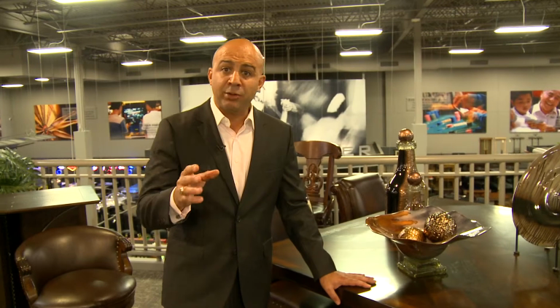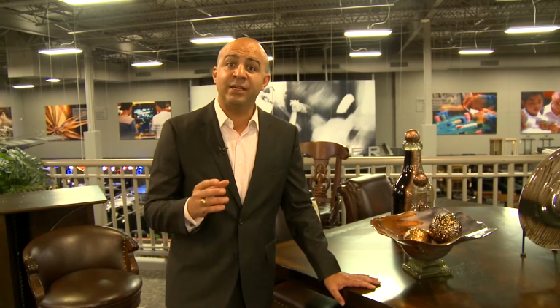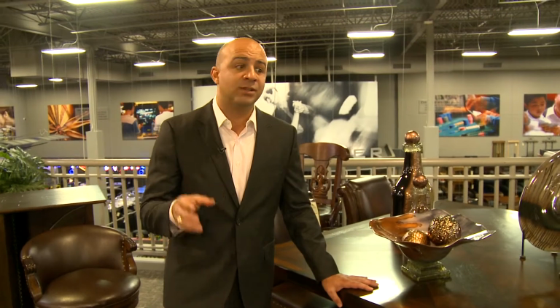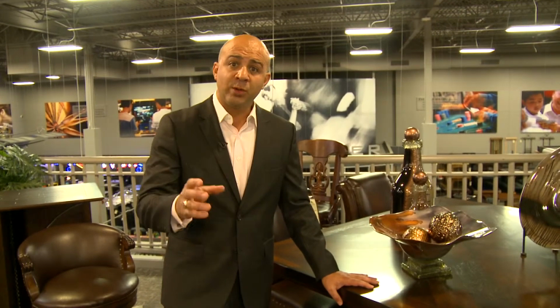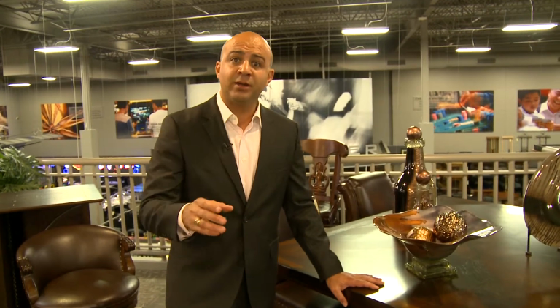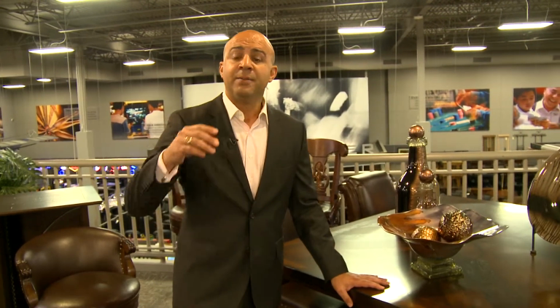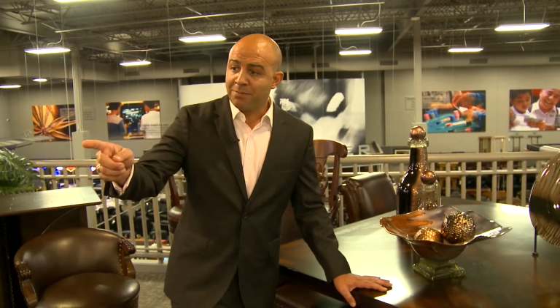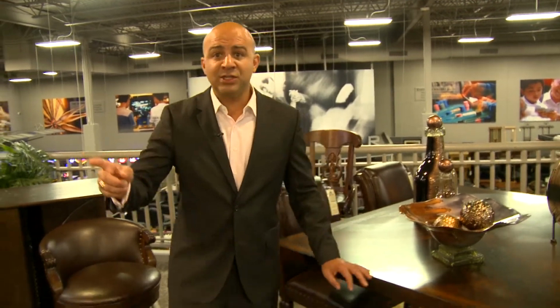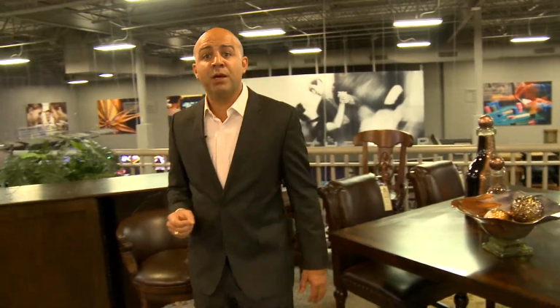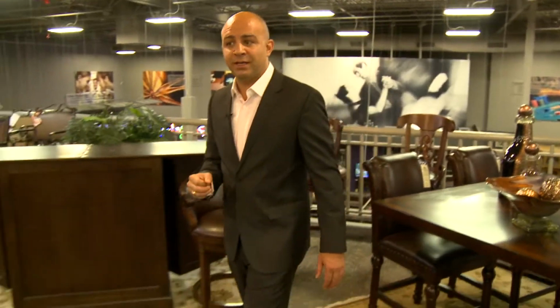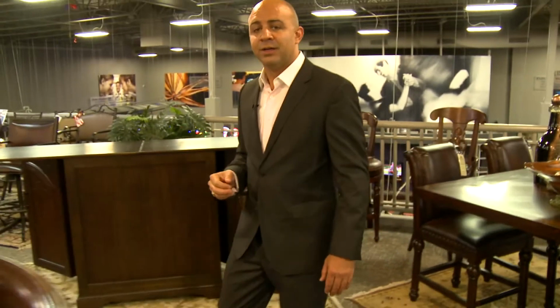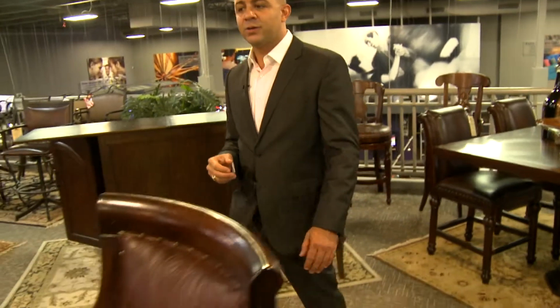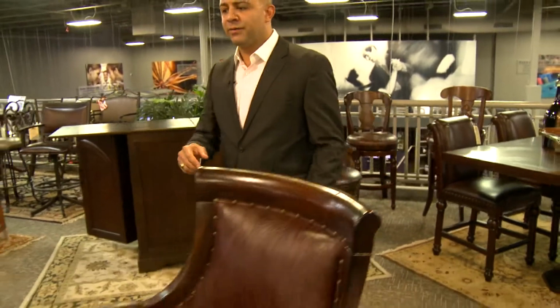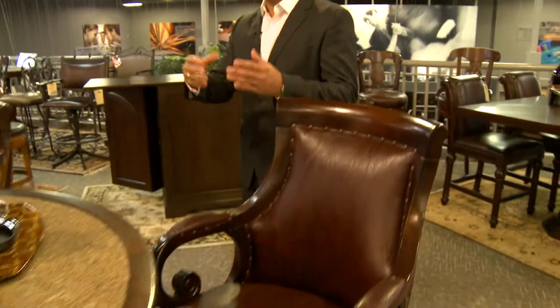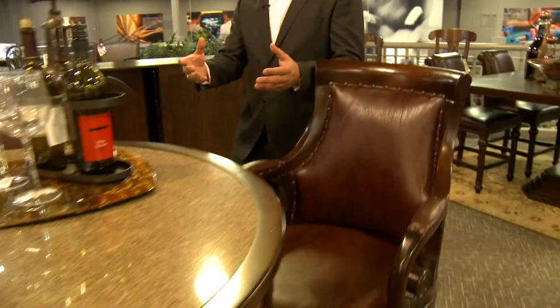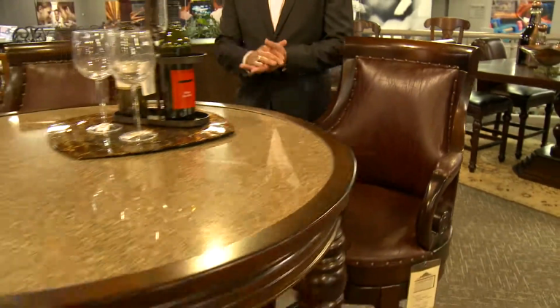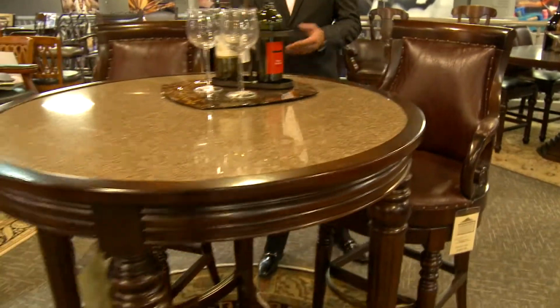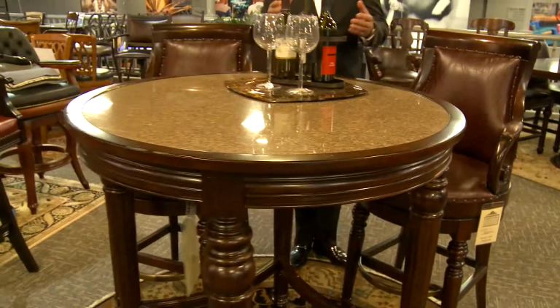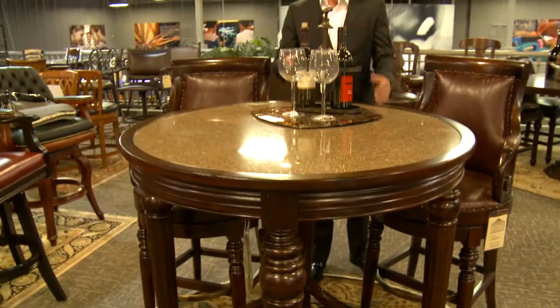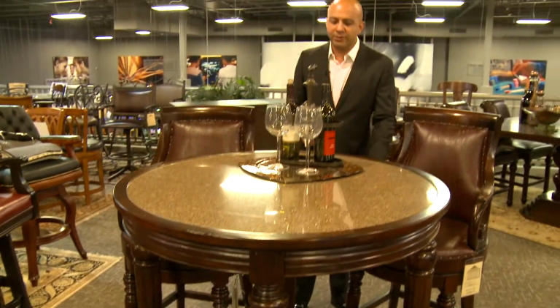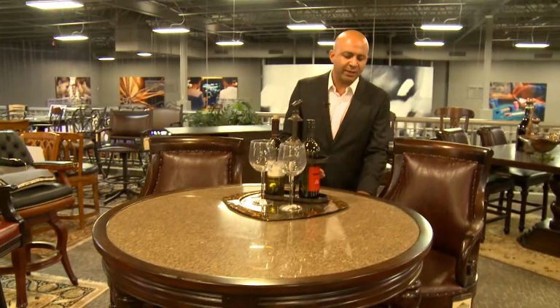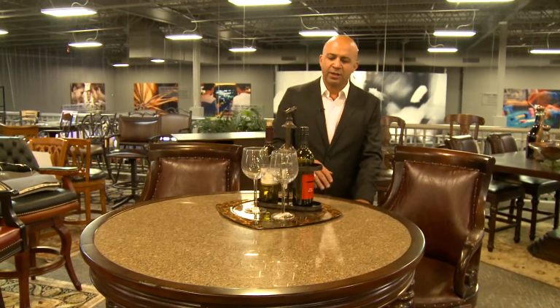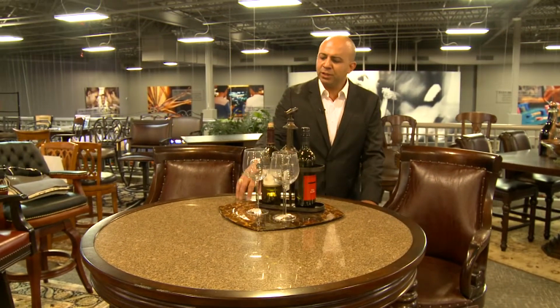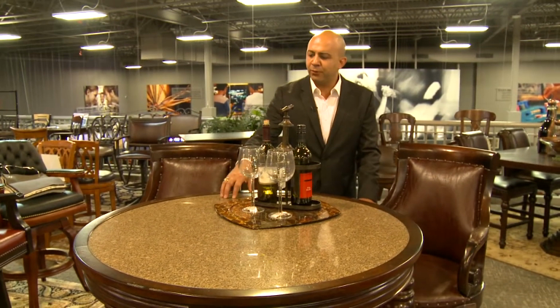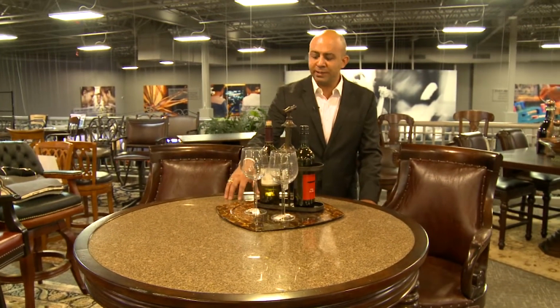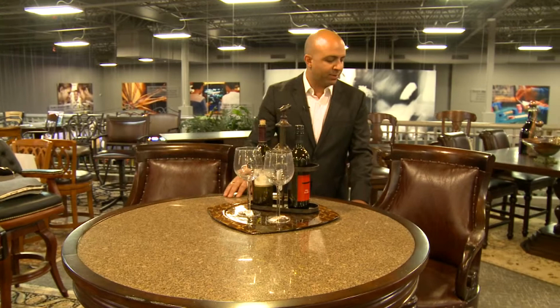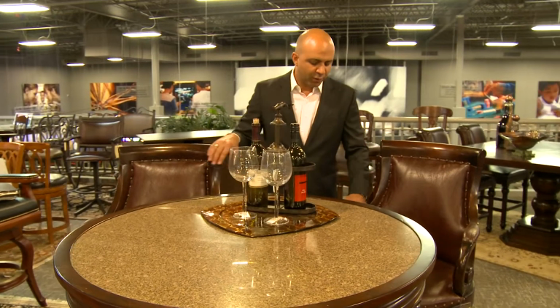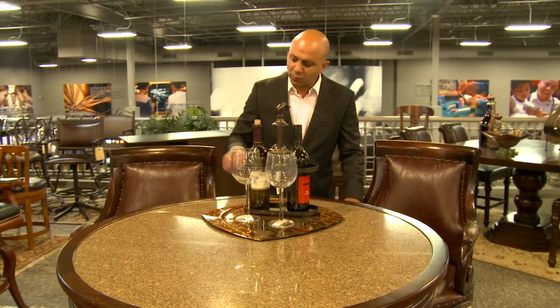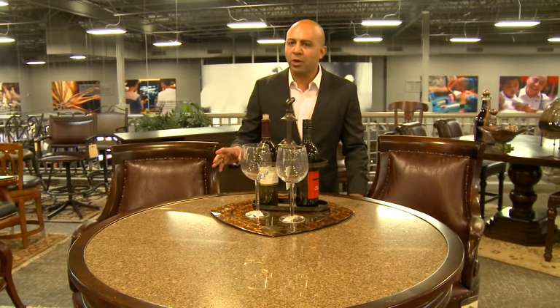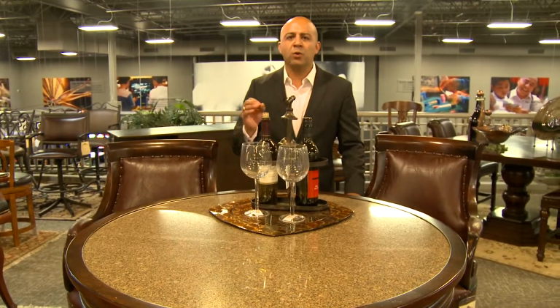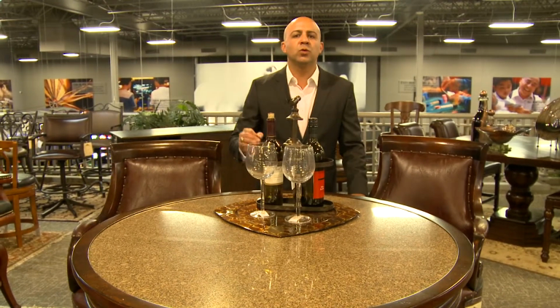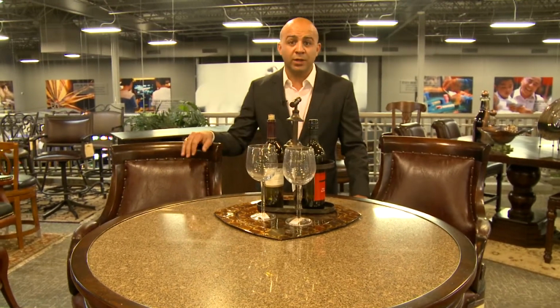People are asking for this, so we went and found it. There's a matching pub set here that goes with it. Of course, you could just put this in your game room, bar area, or entertainment area. Really beautiful granite top, beautiful scrolled arms, old world look.